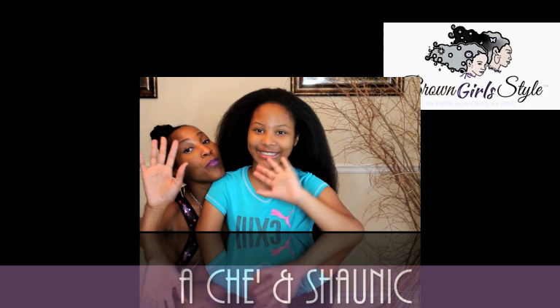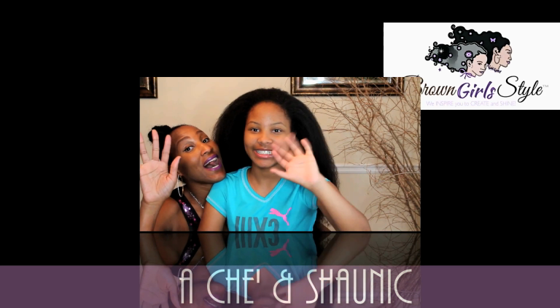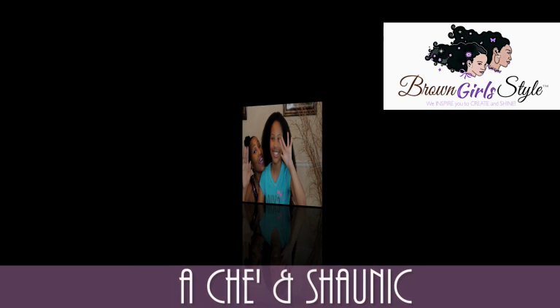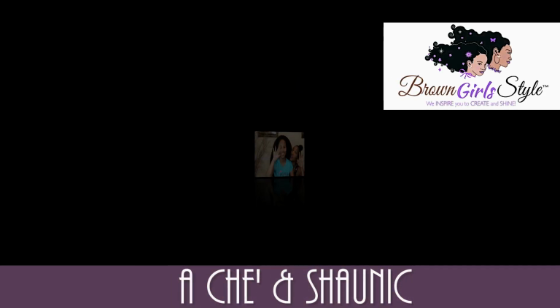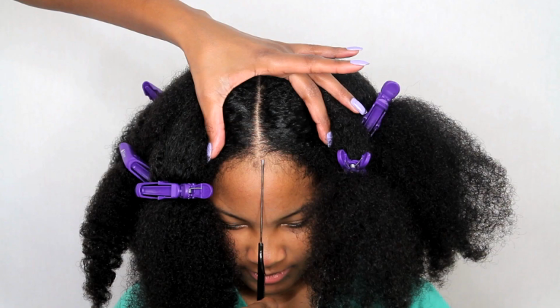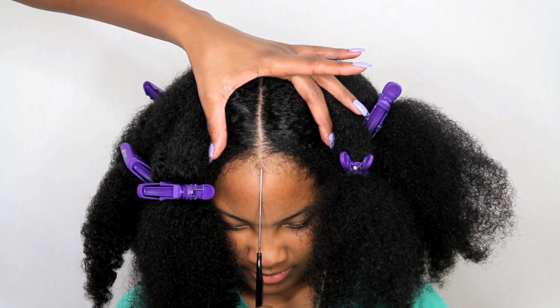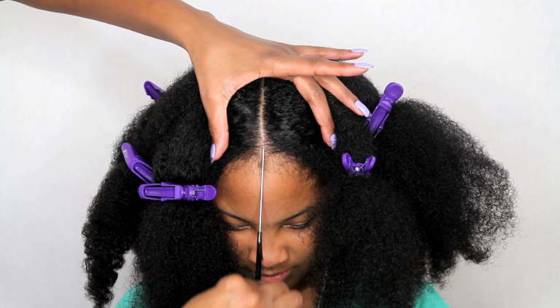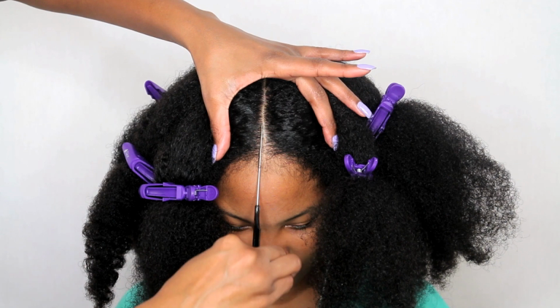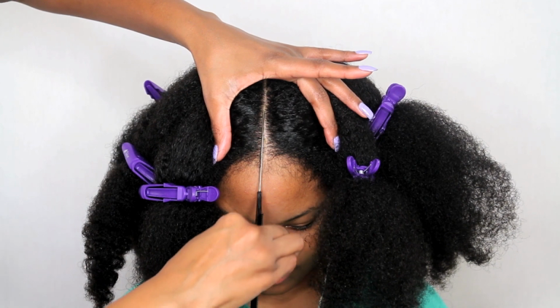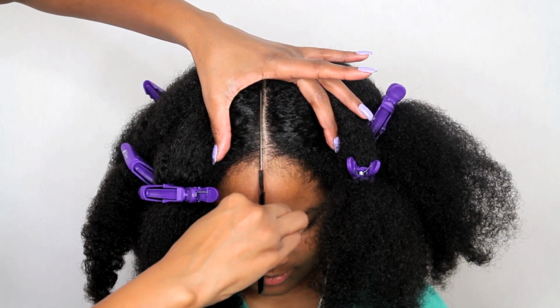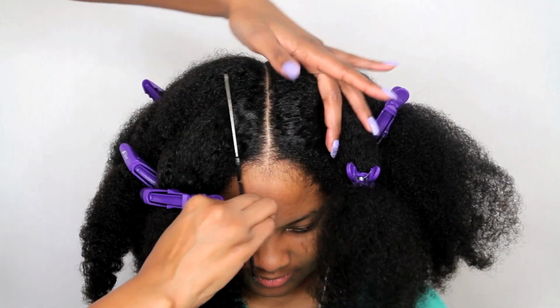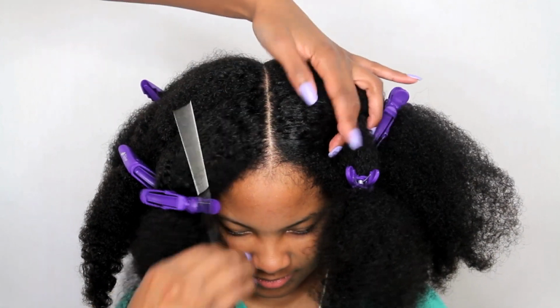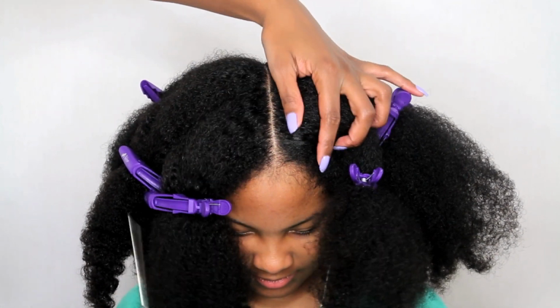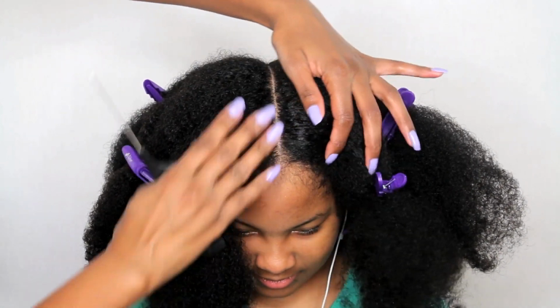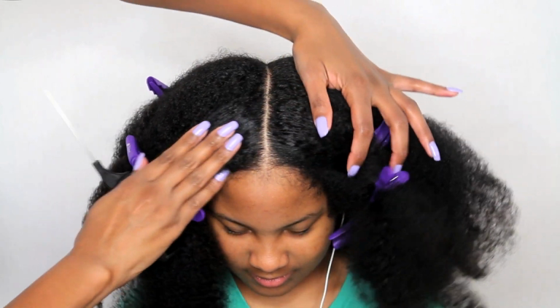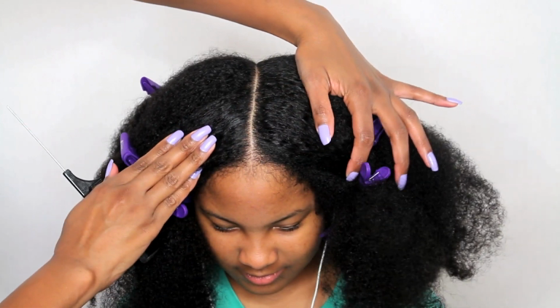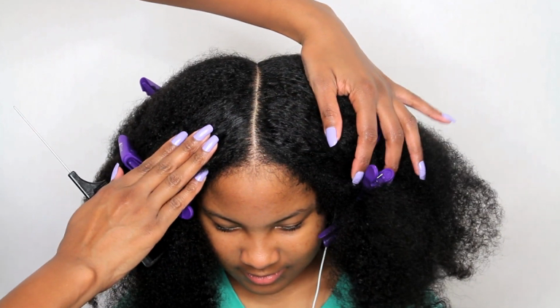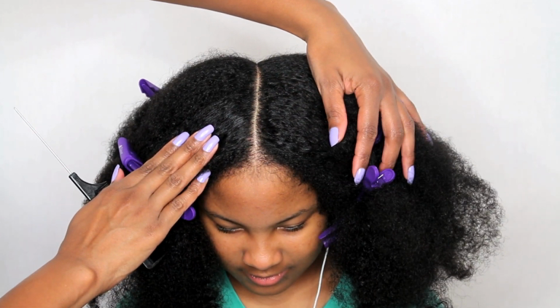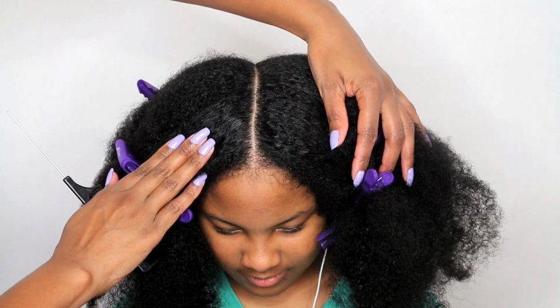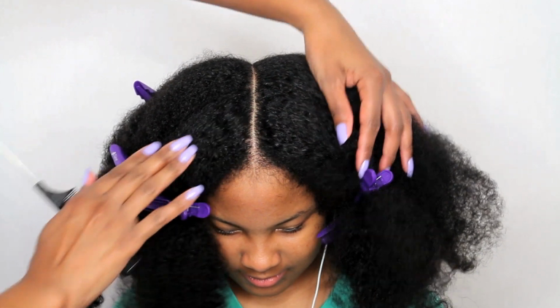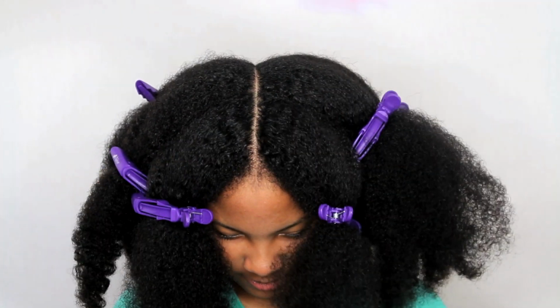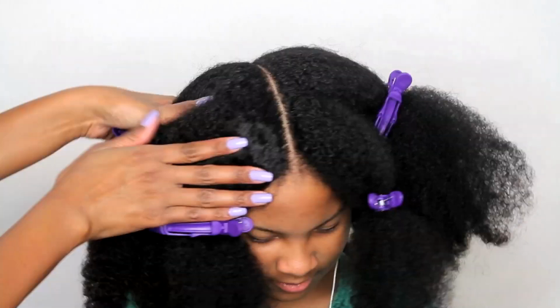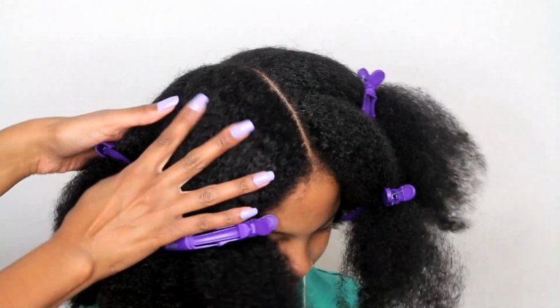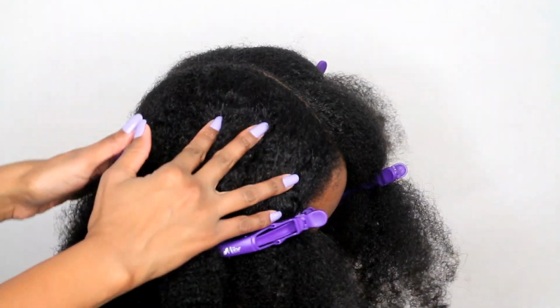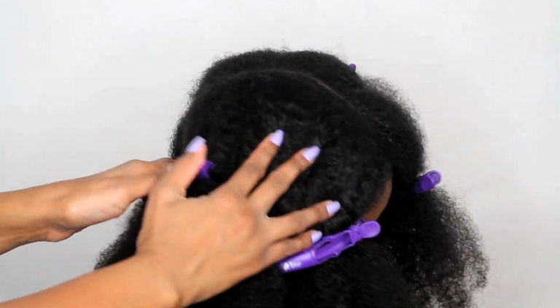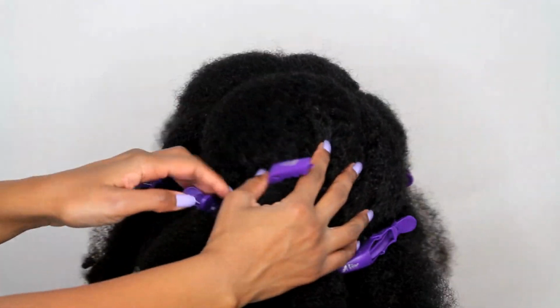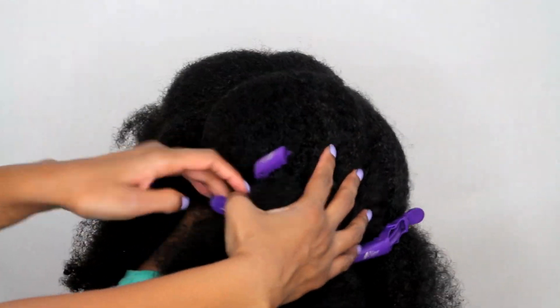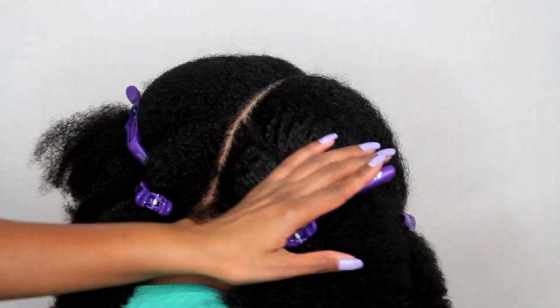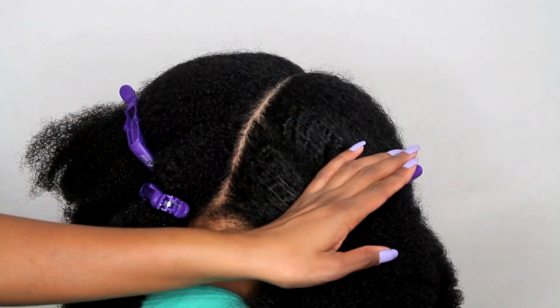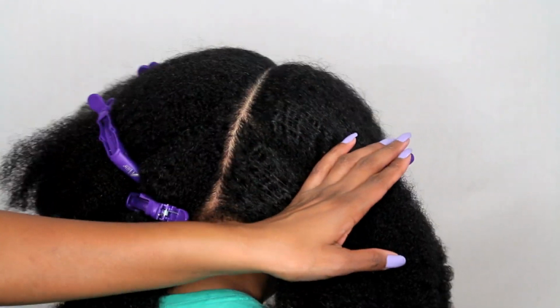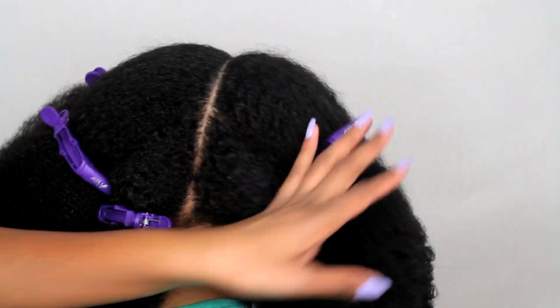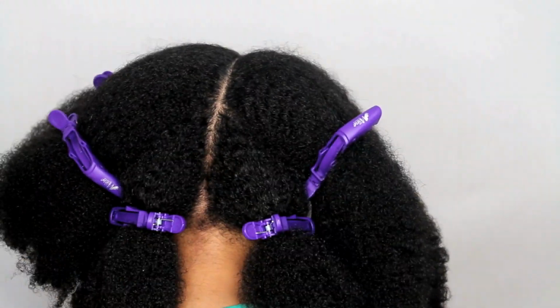What's up brownies, it's A'Shea and Shanique. I'm going to start this hairstyle by using her nose as my guide to make a straight part going from the front of her head all the way to the rear nape of her neck.